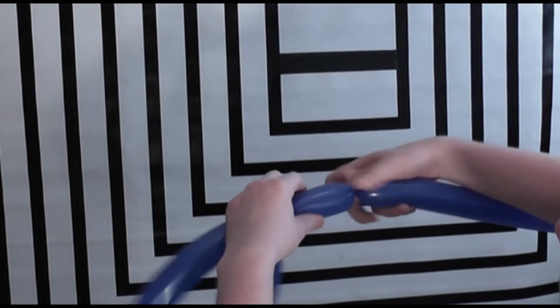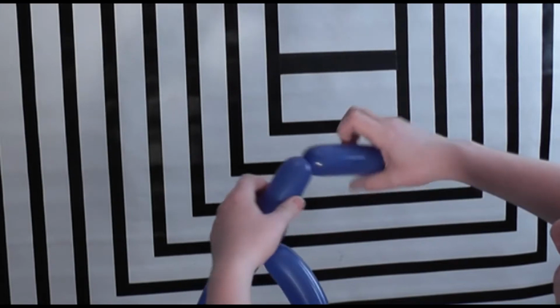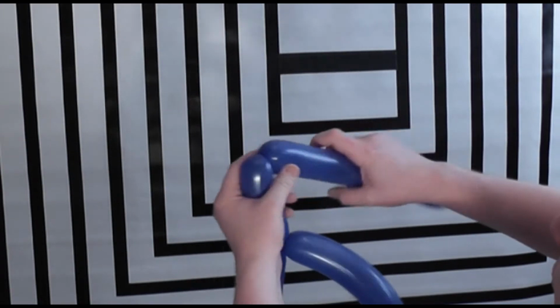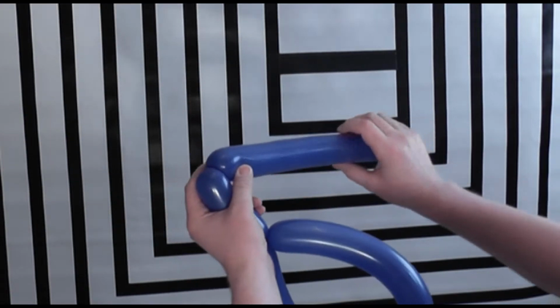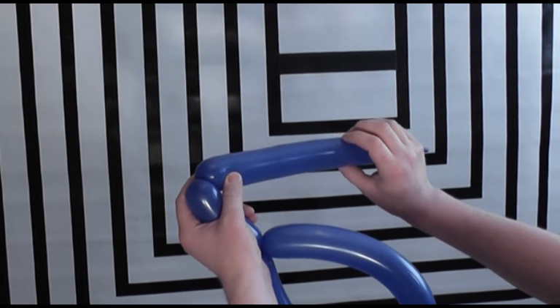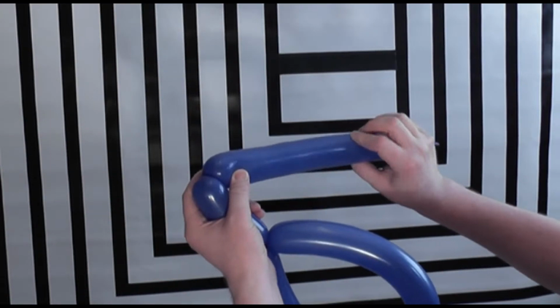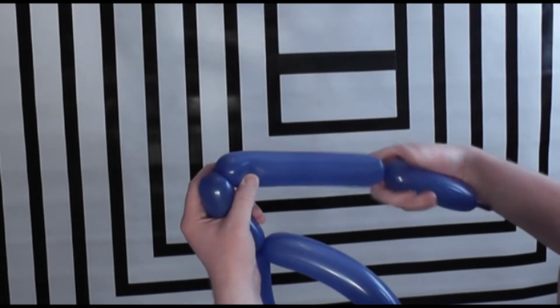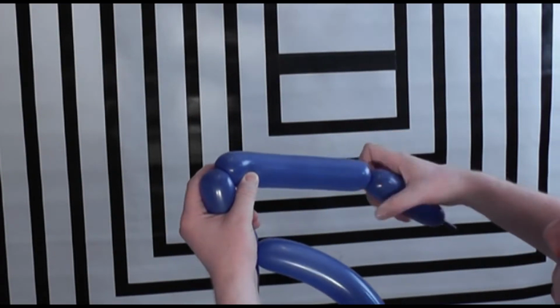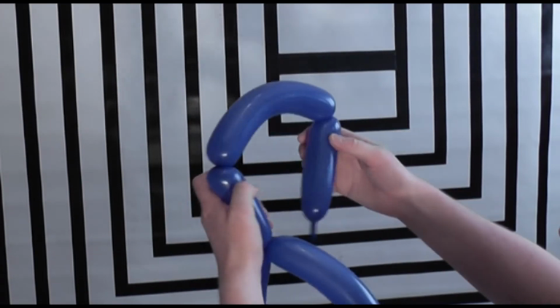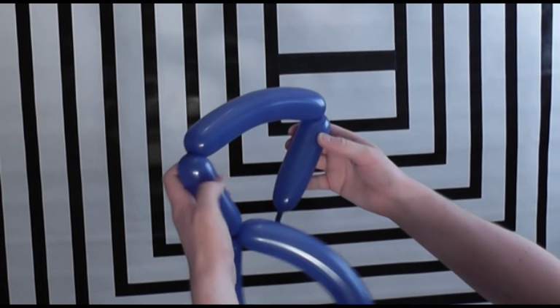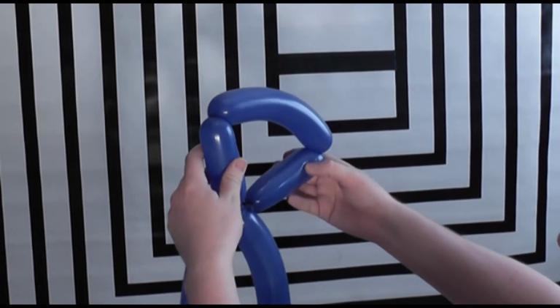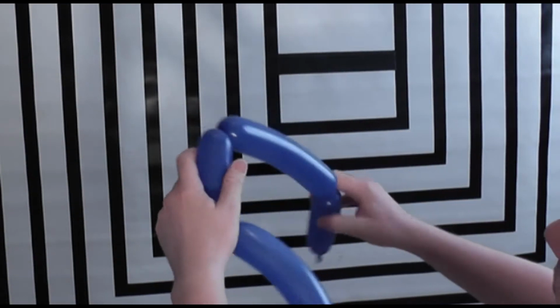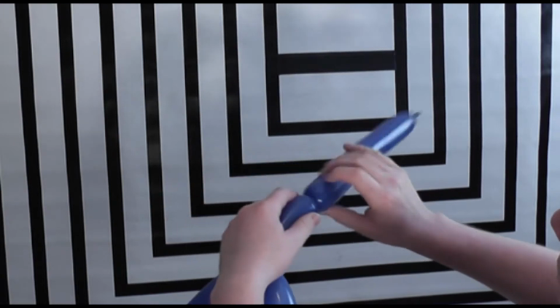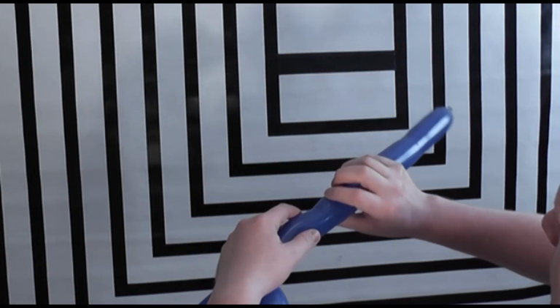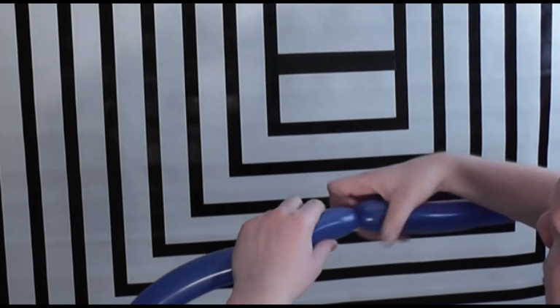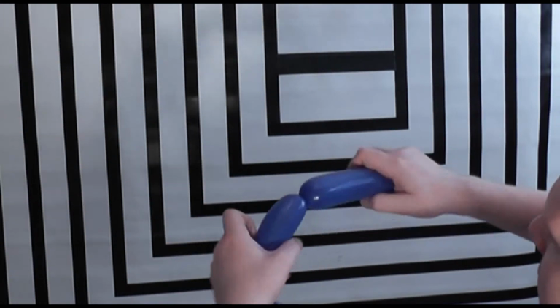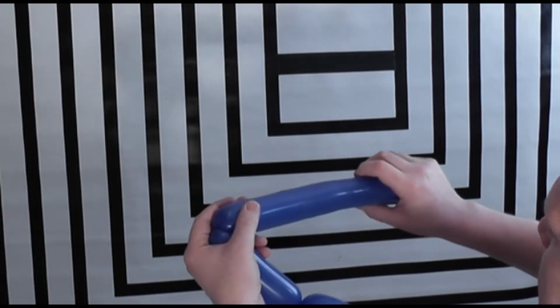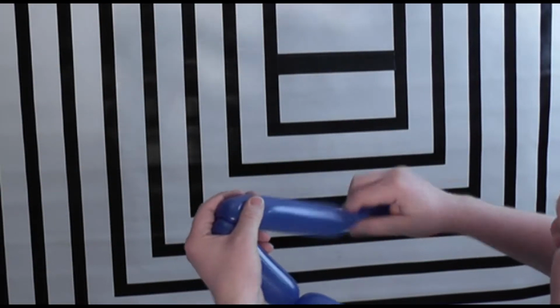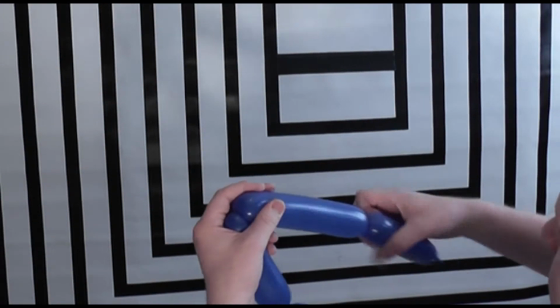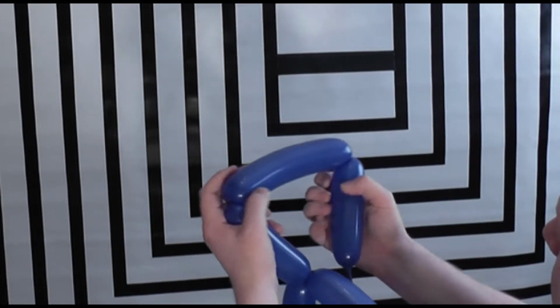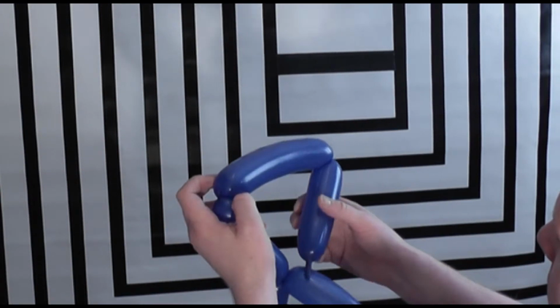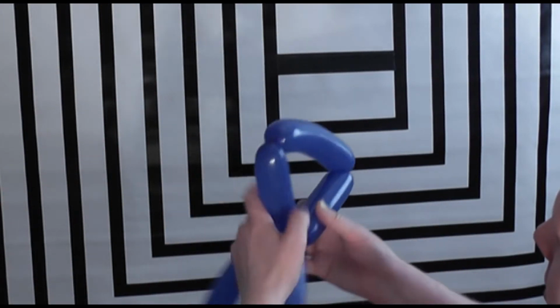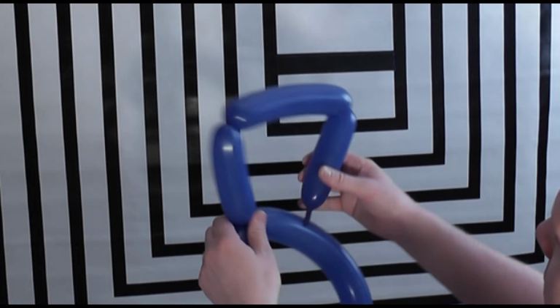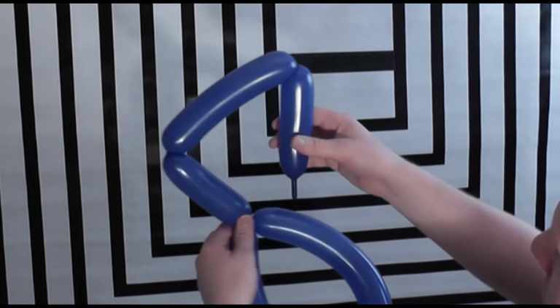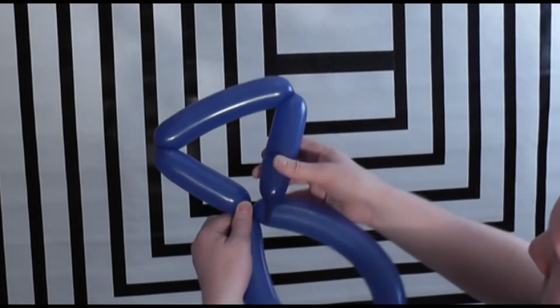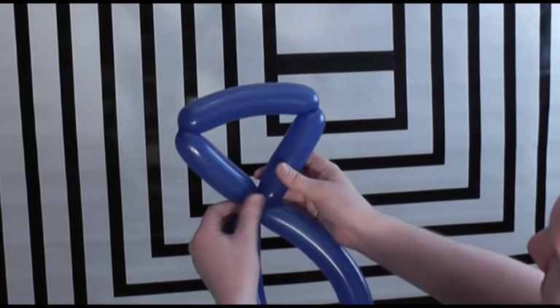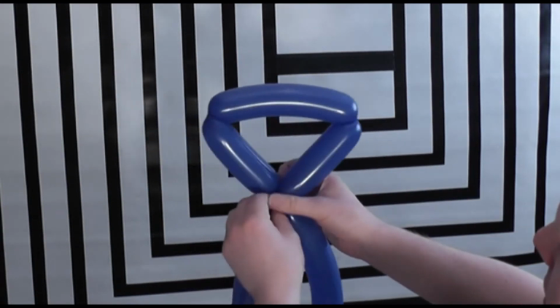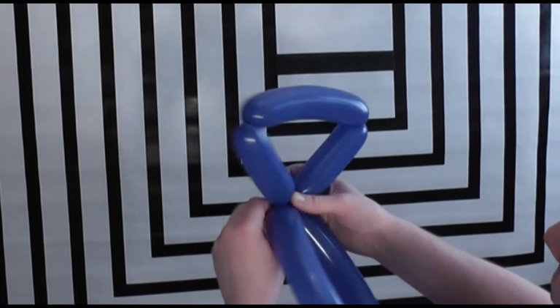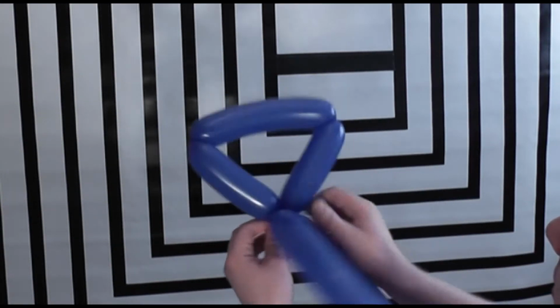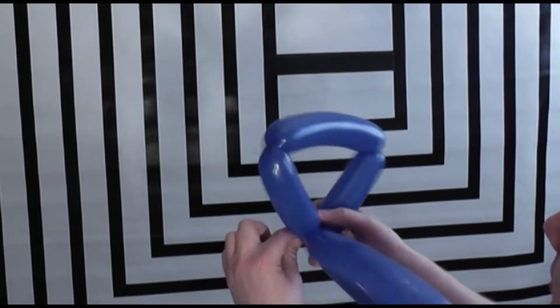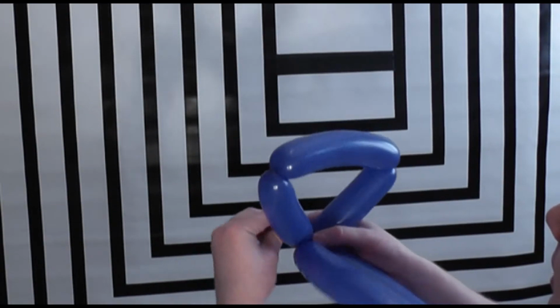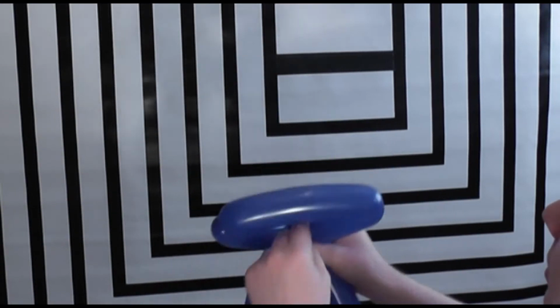Make a triangle with what's left of the balloon. I'm going to roughly gauge what the triangles are, so let's go right there, there, and there. Put those ends together and twist and lock.